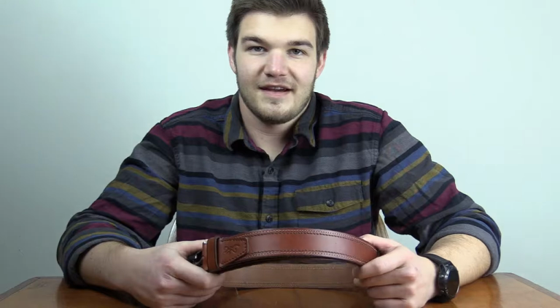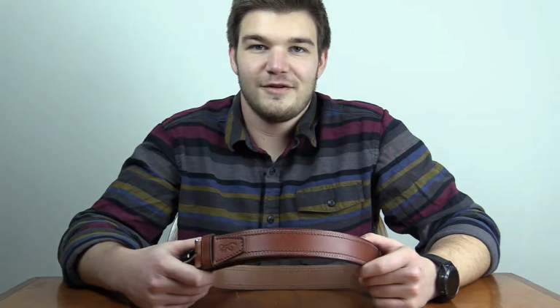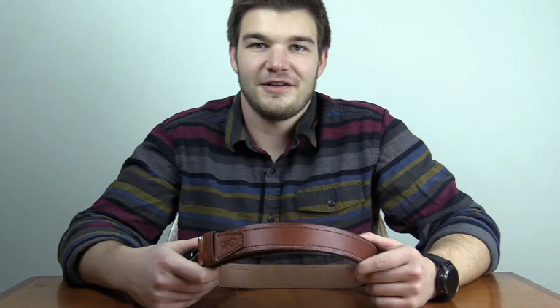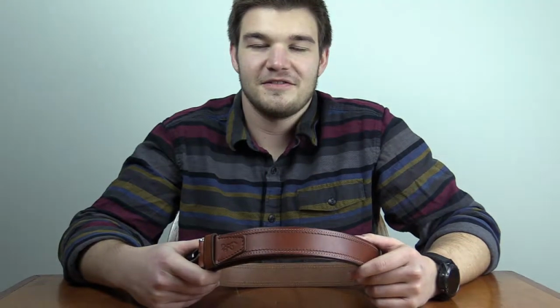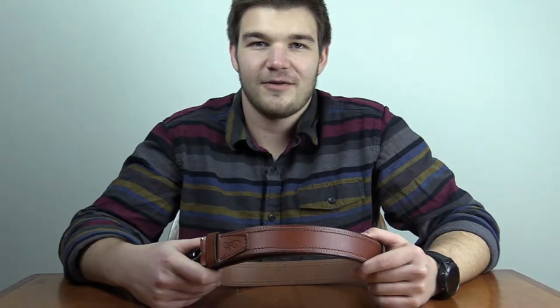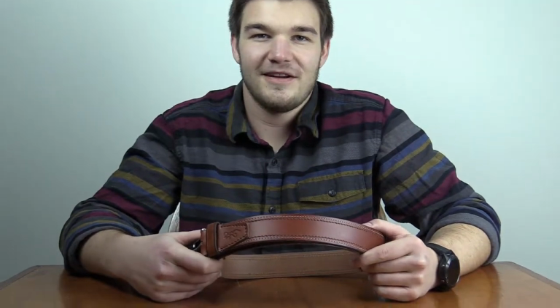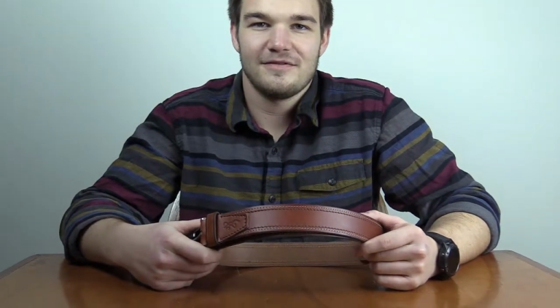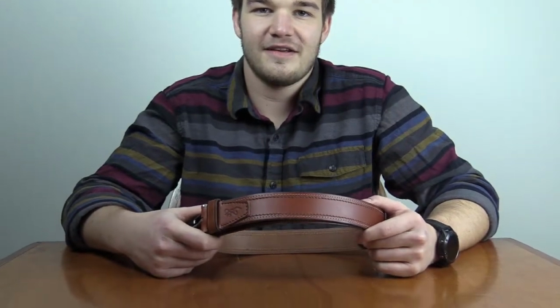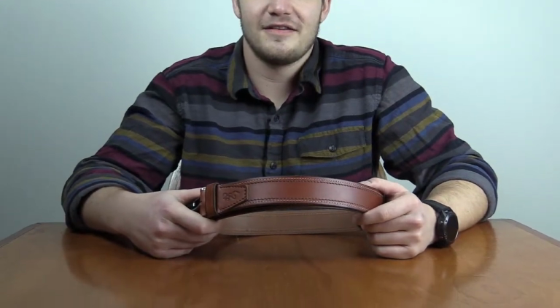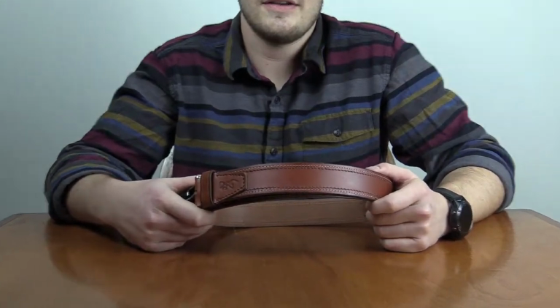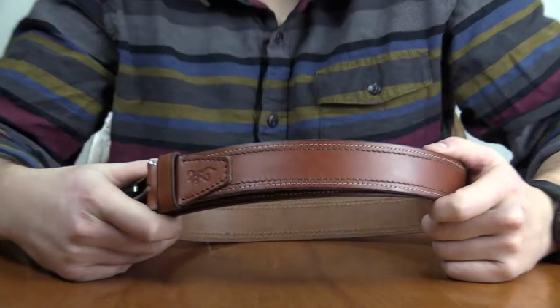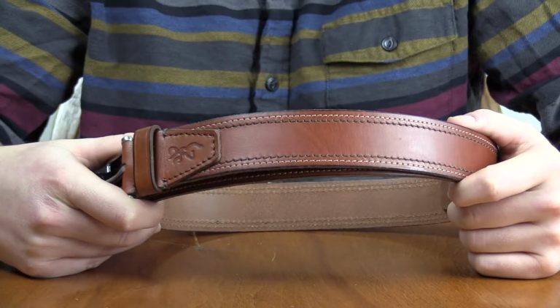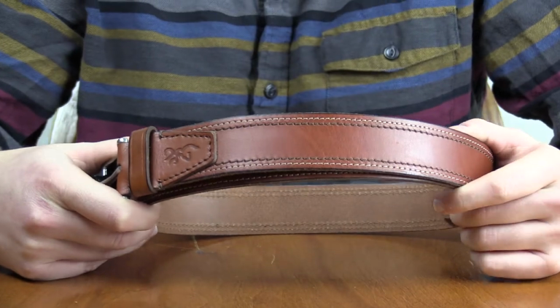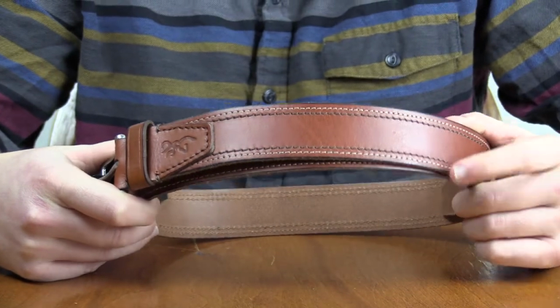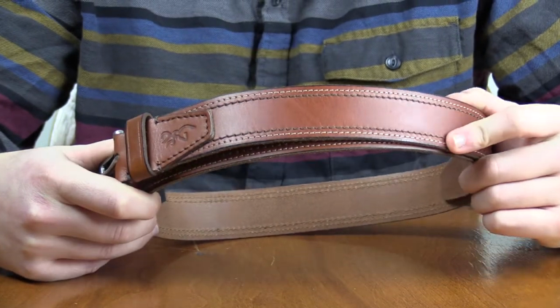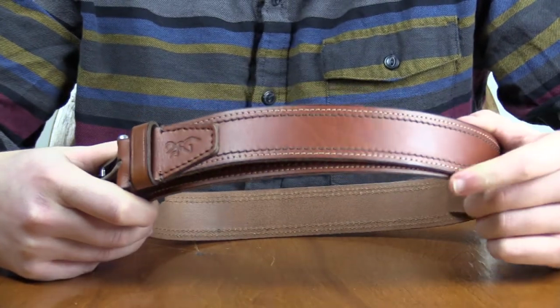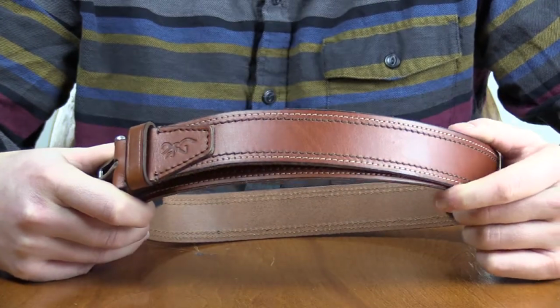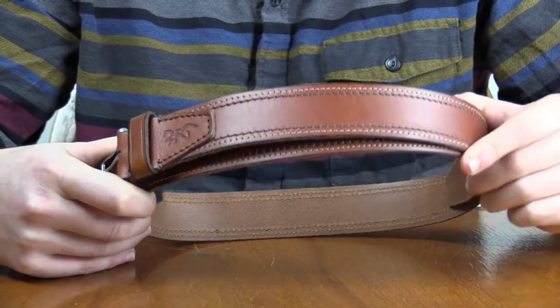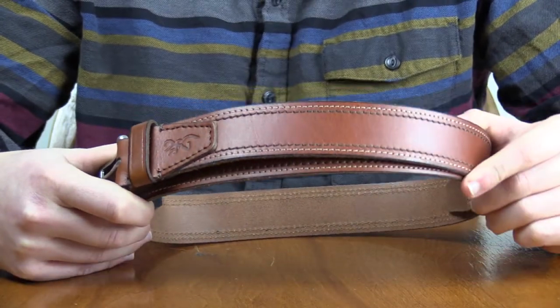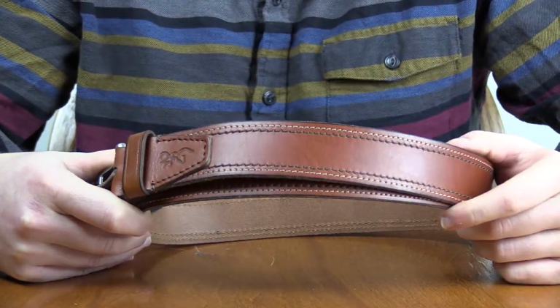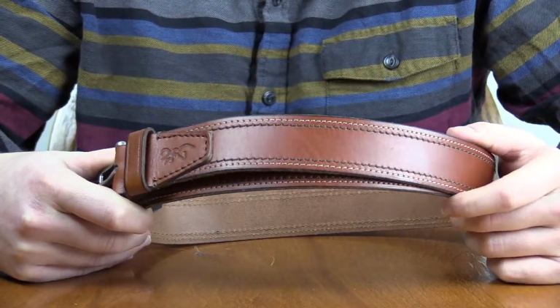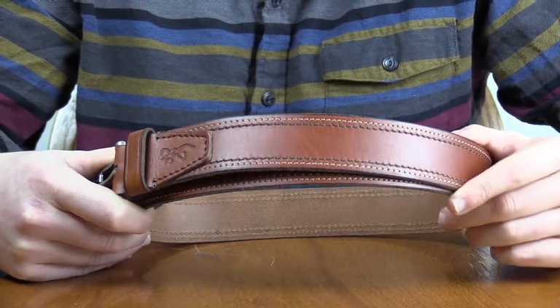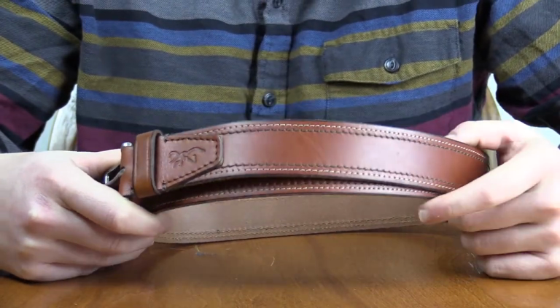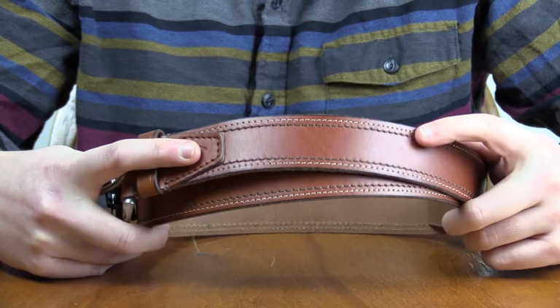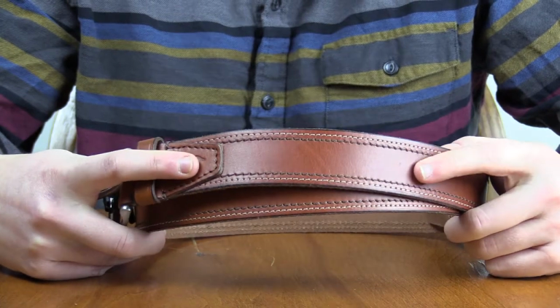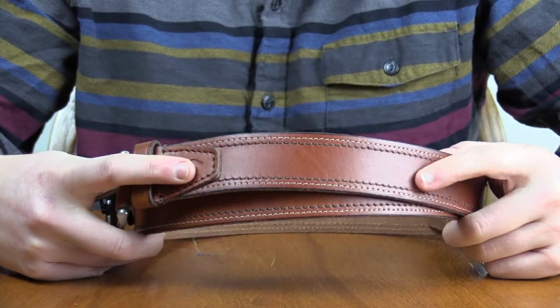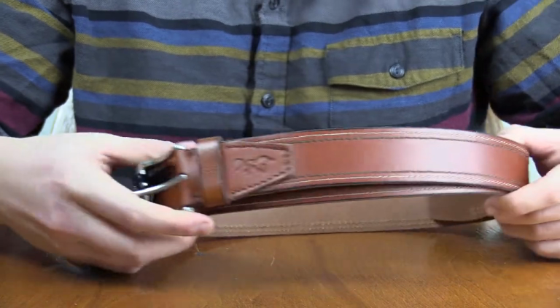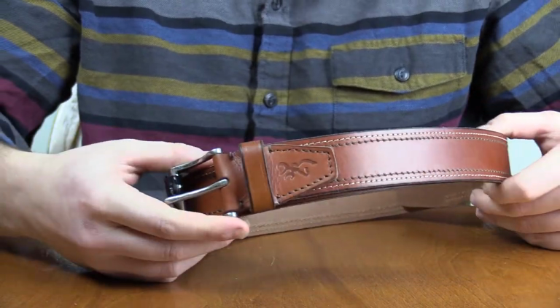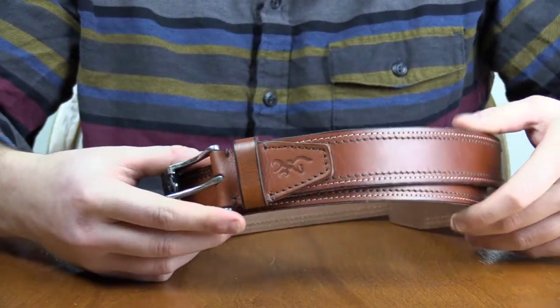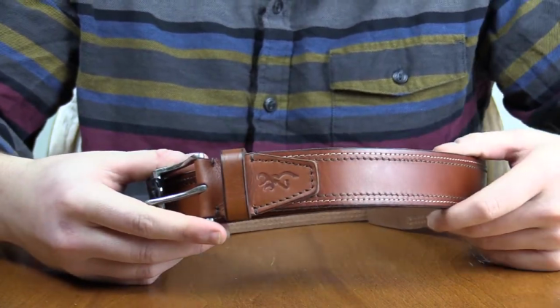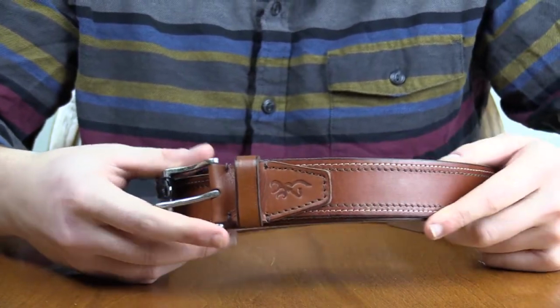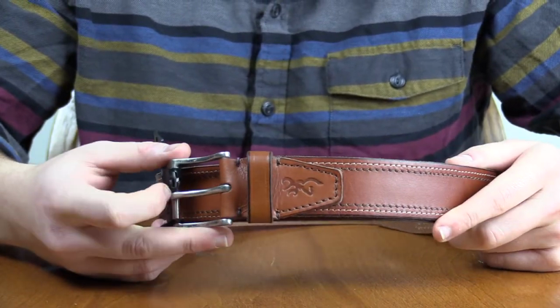Hi everyone, Sean the college intern back with another video. Today we're taking a look at the Browning Vernal Leather Belt. This is the Cognac variant, and it features a genuine leather strap with a unique contrast stitching pattern, and a zinc alloy buckle with a buck-marked detail.